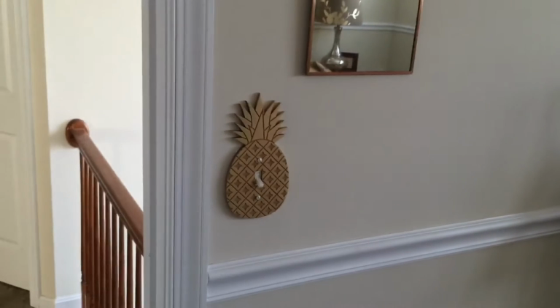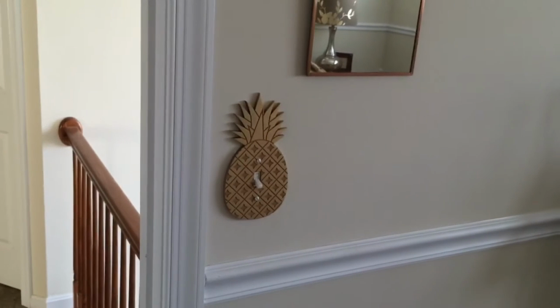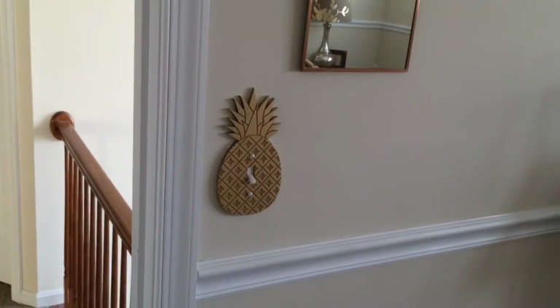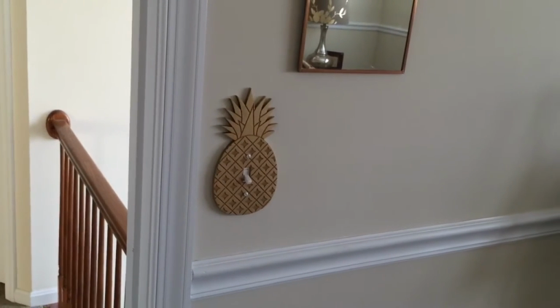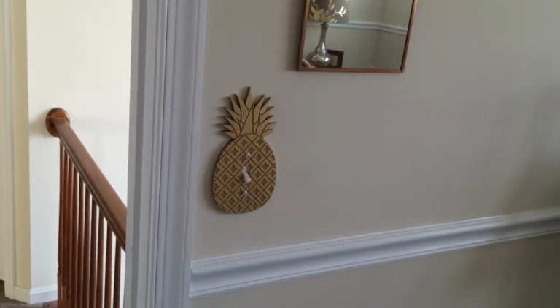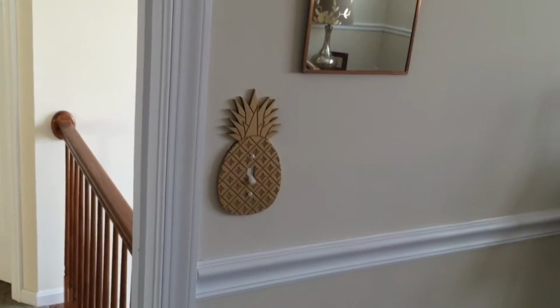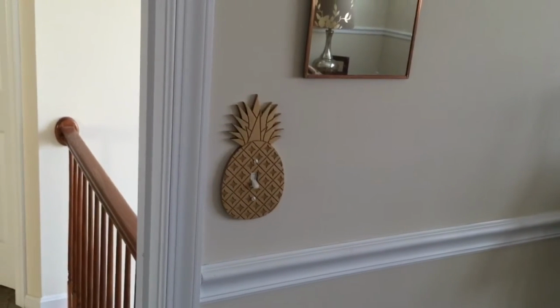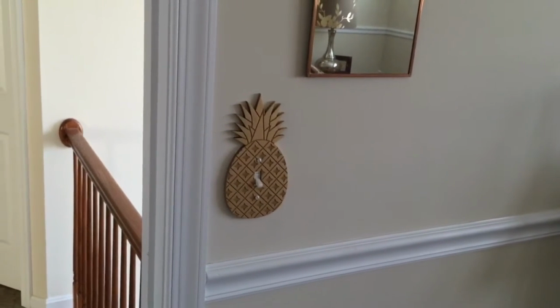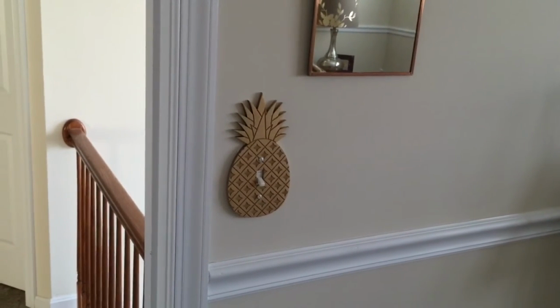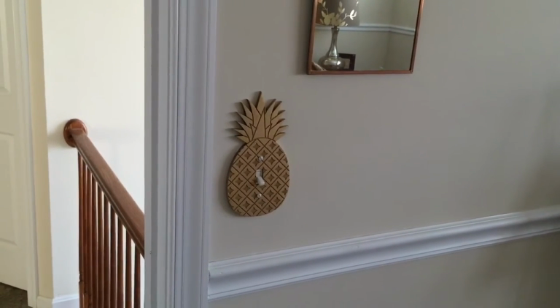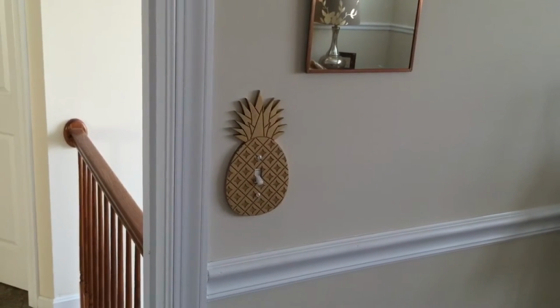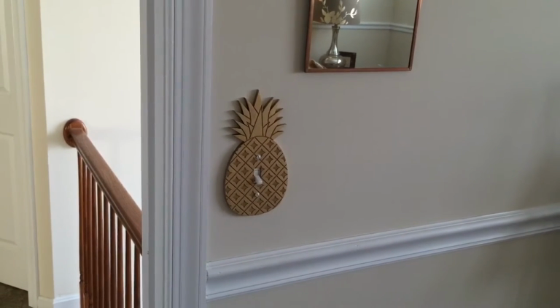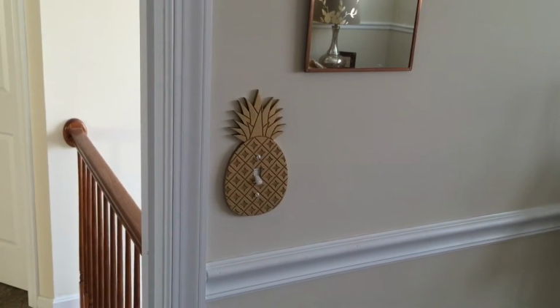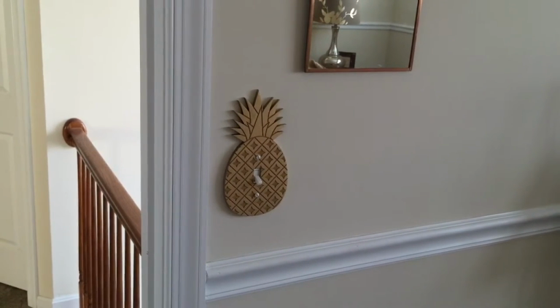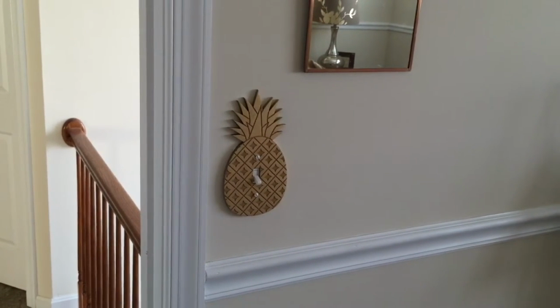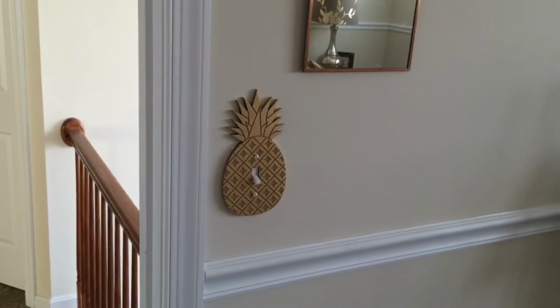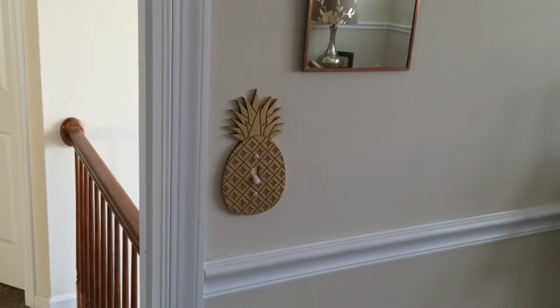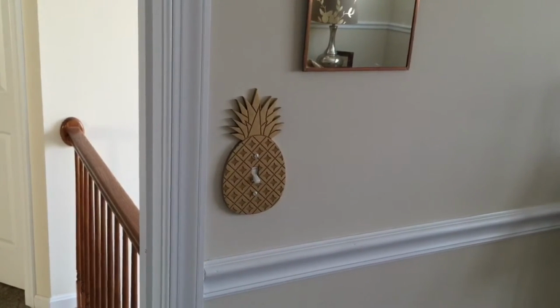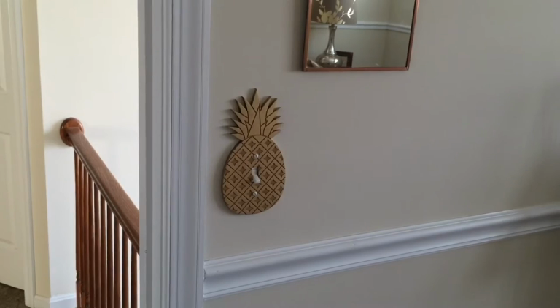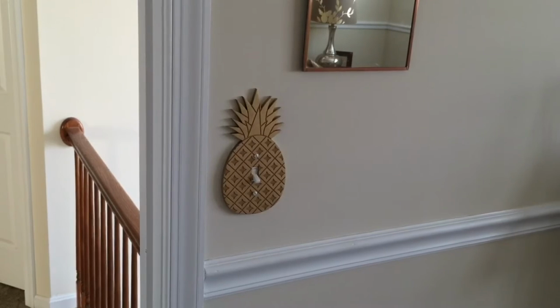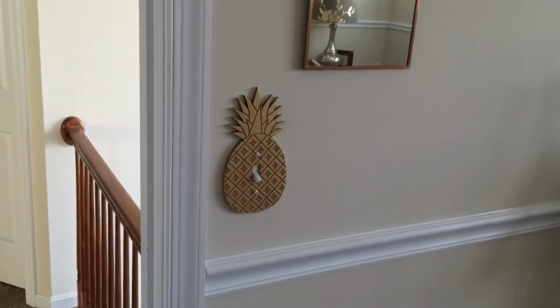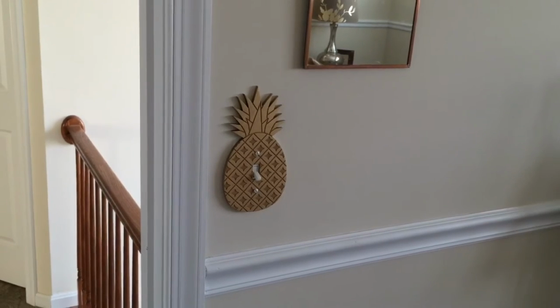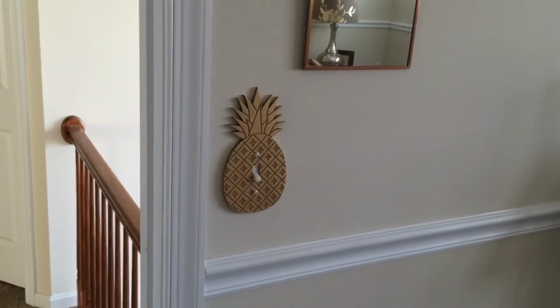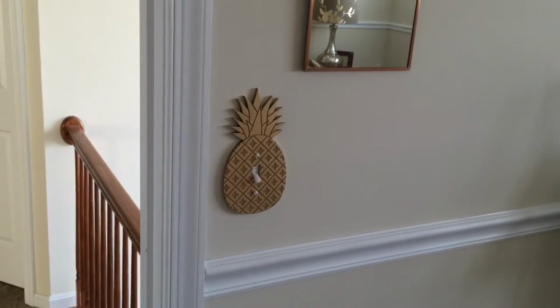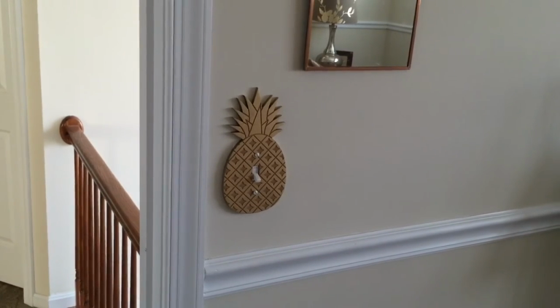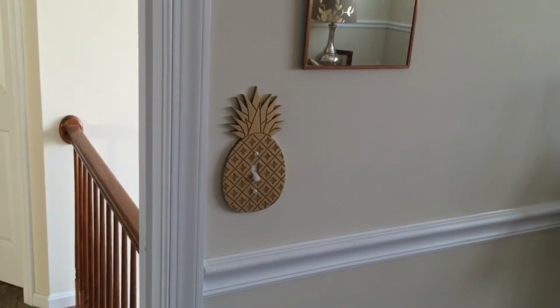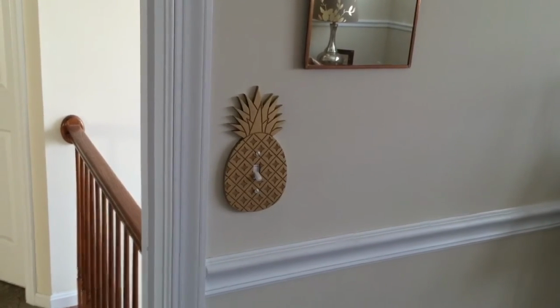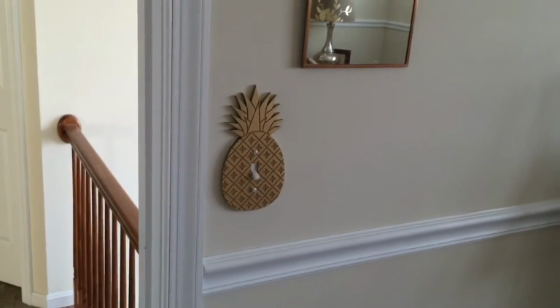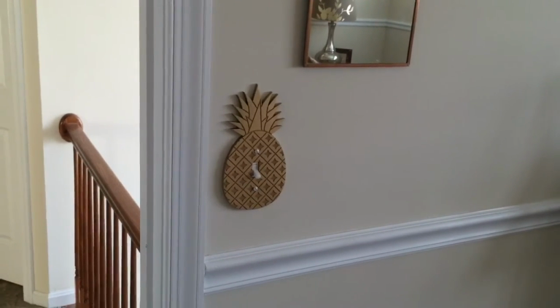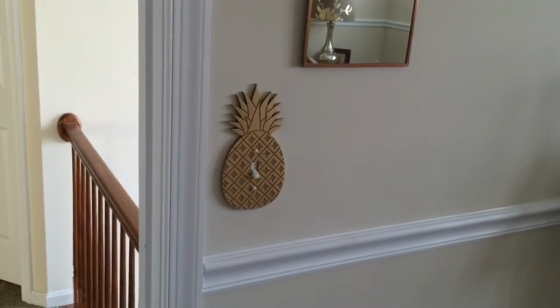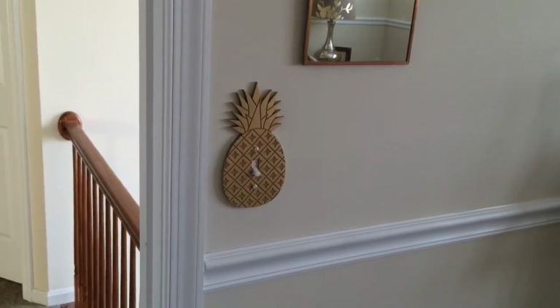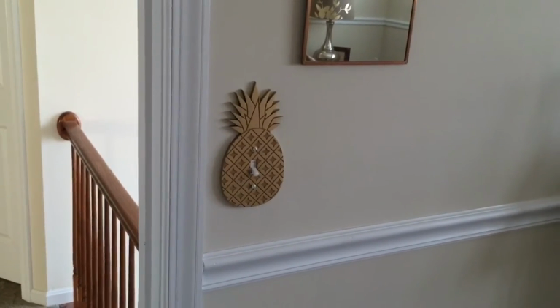So anywho, just wanted to give you guys a quick look at how the plates look on the wall. Take care, bye.